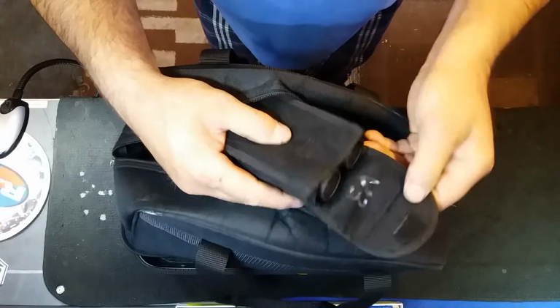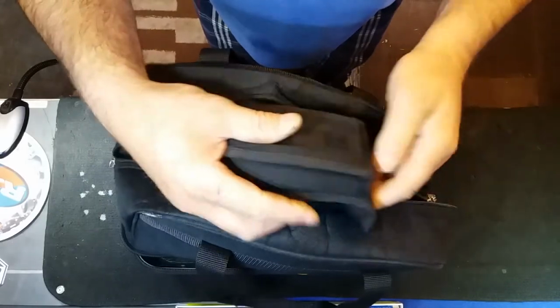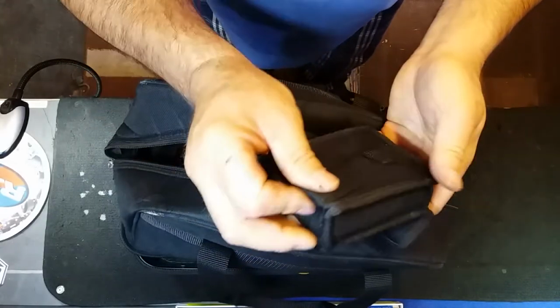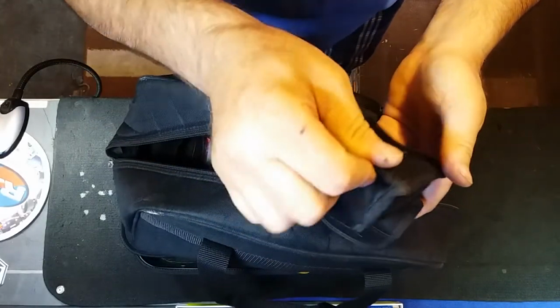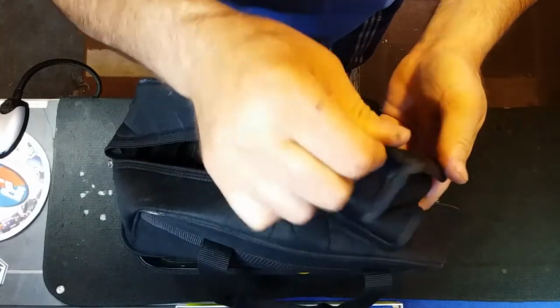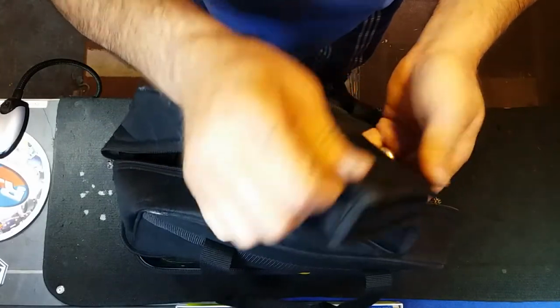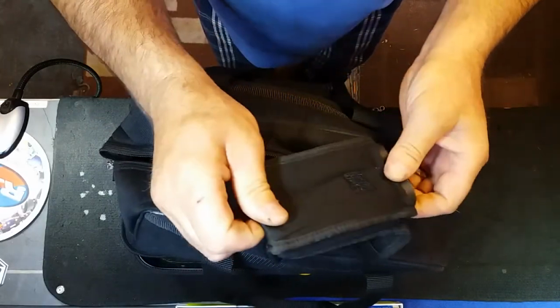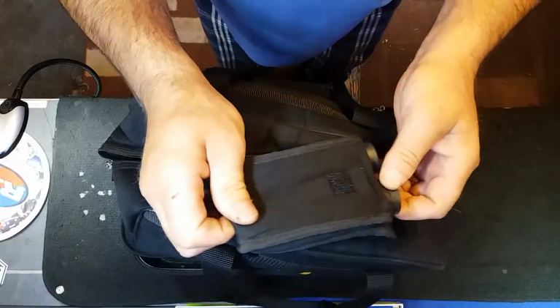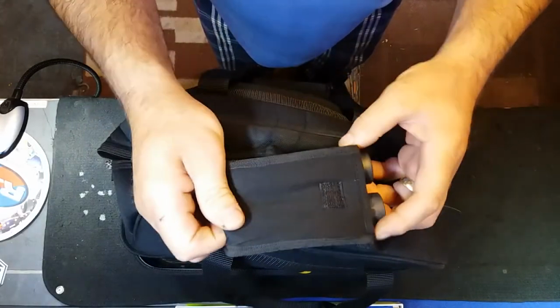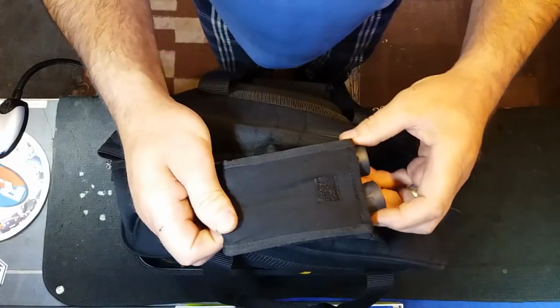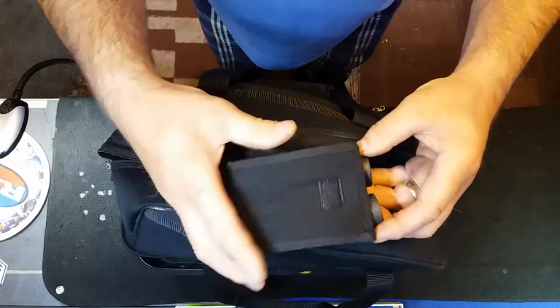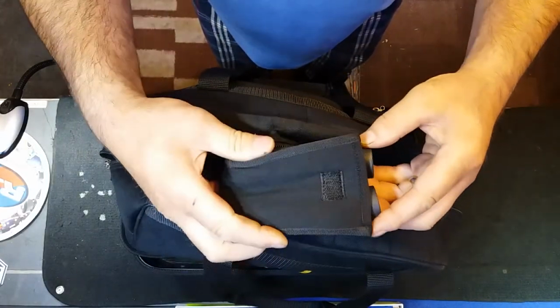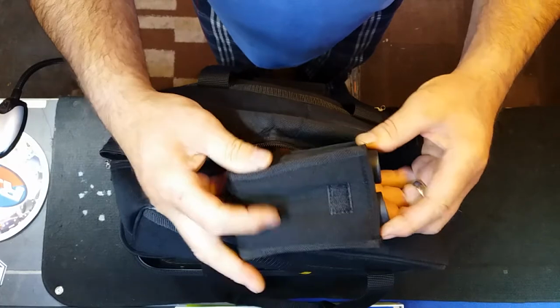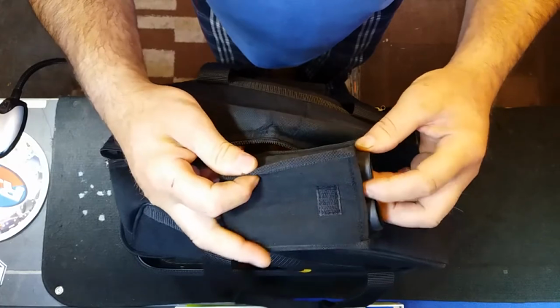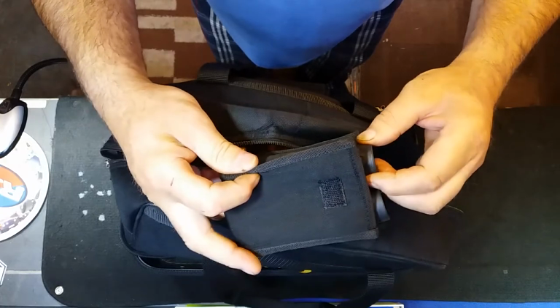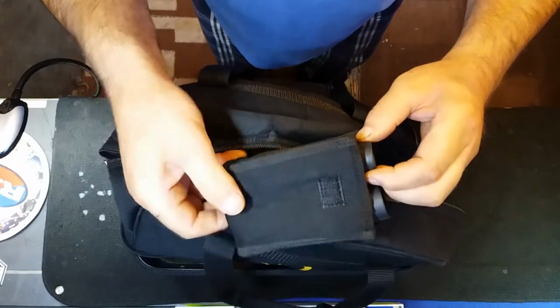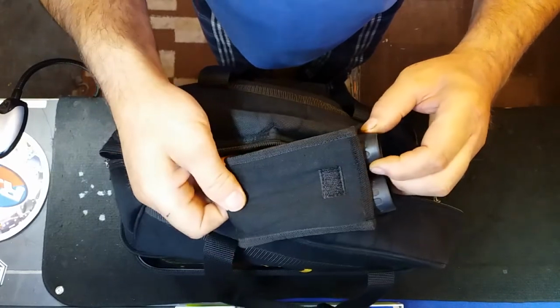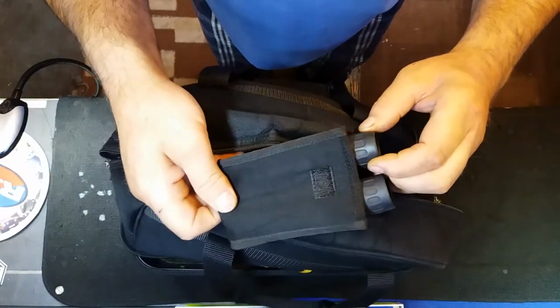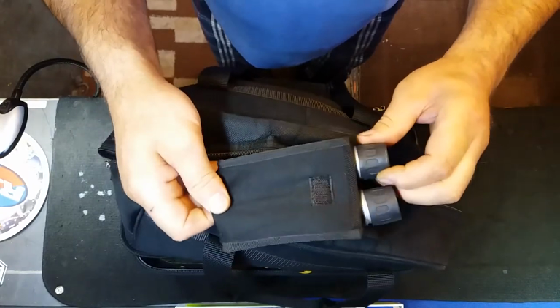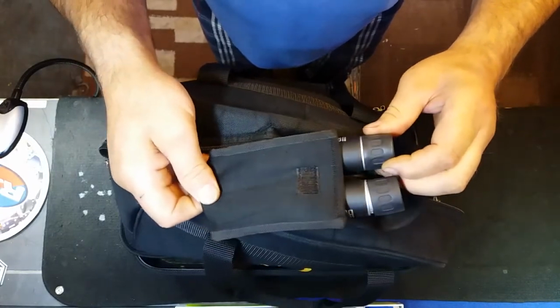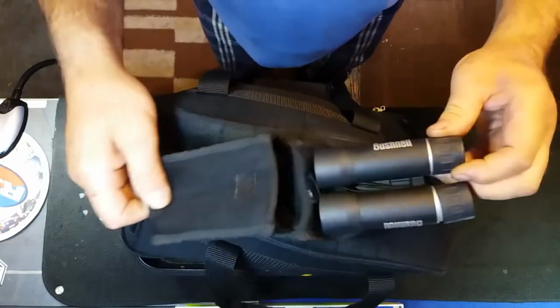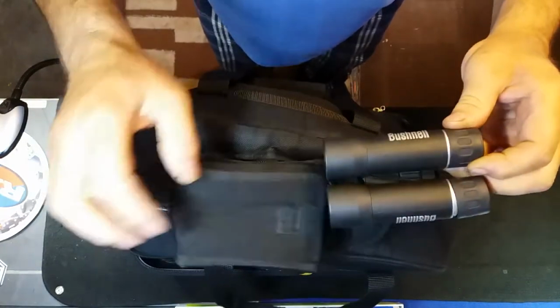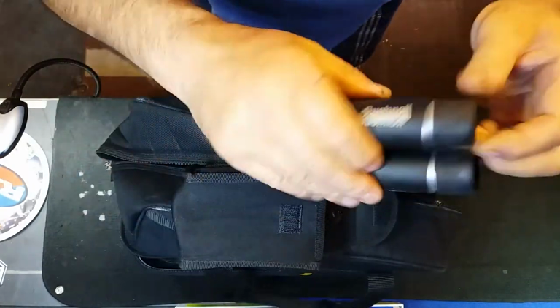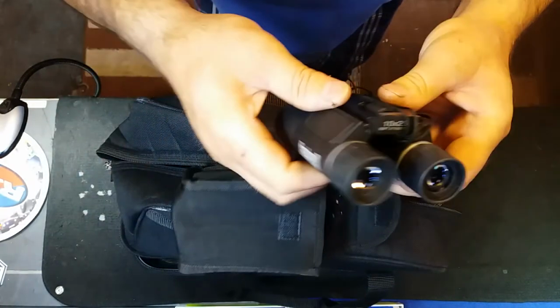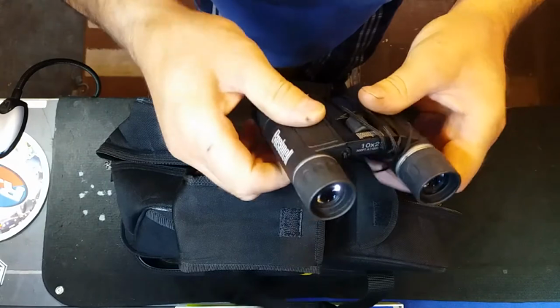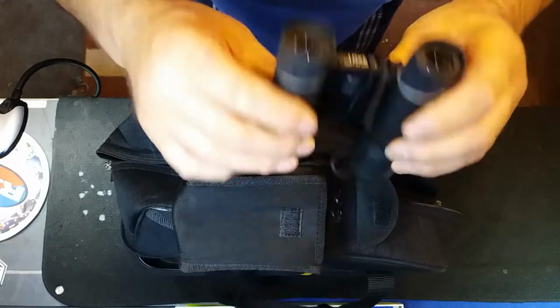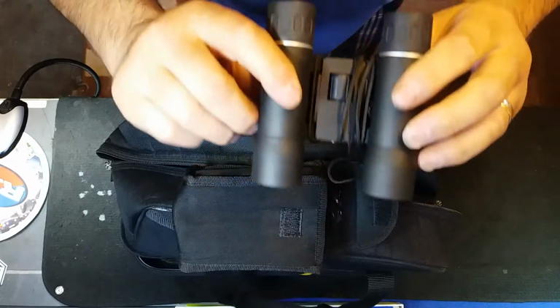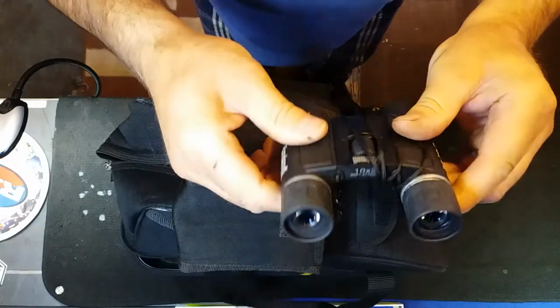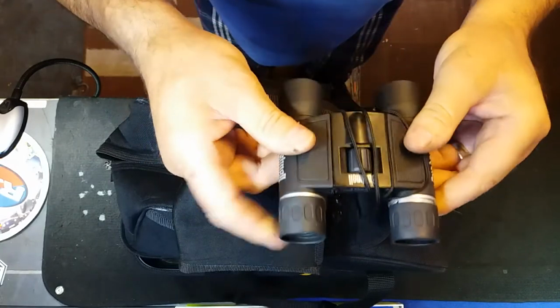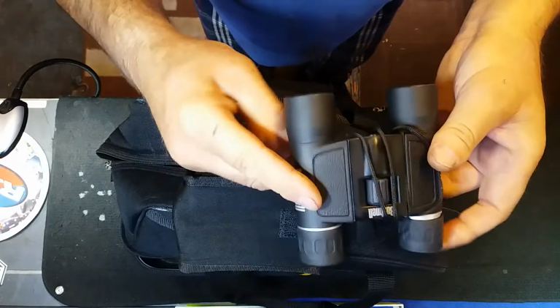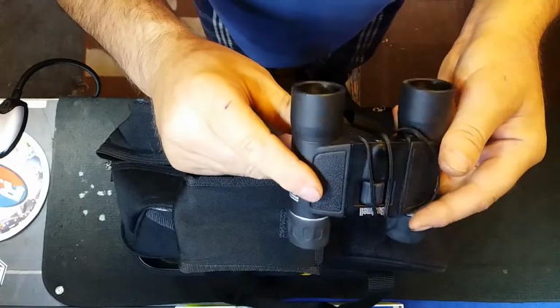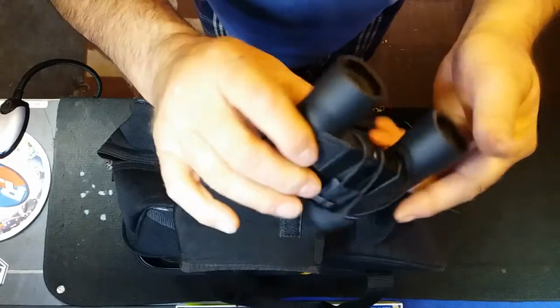Binoculars — you're at the range in the countryside, so it's nice to sometimes spot something. You just get your binoculars out and have a little look.